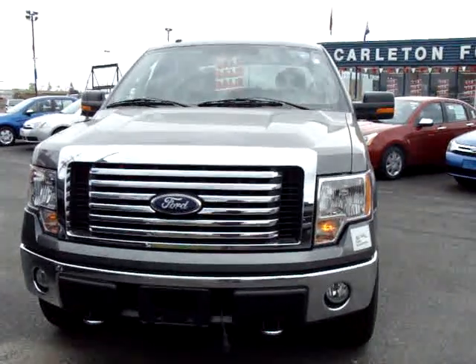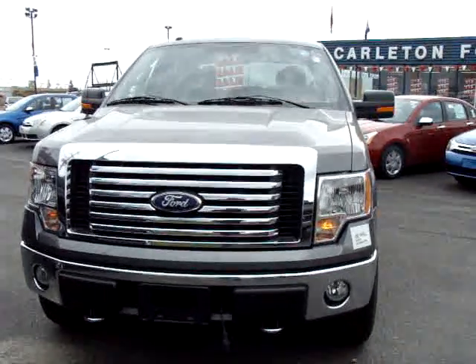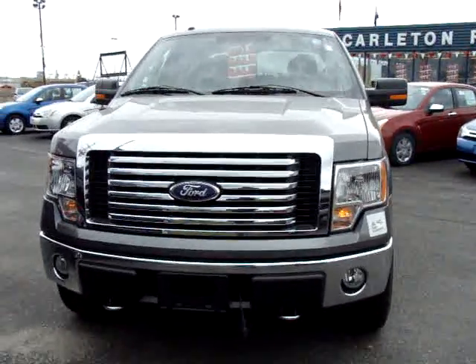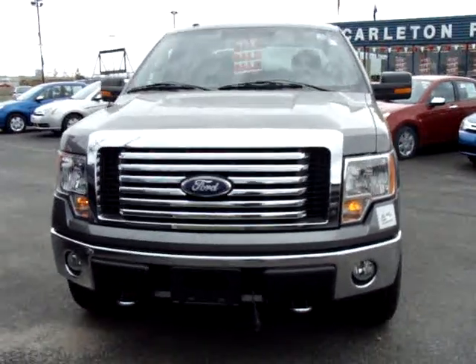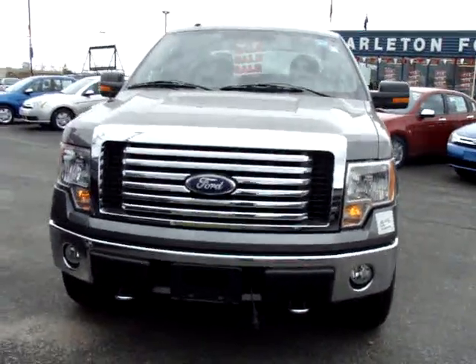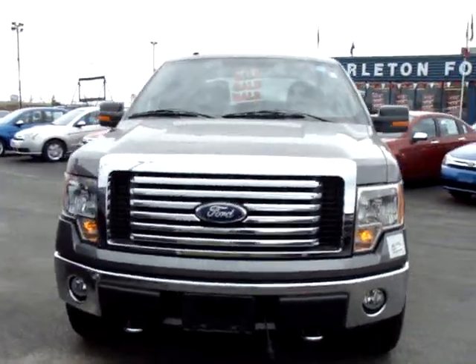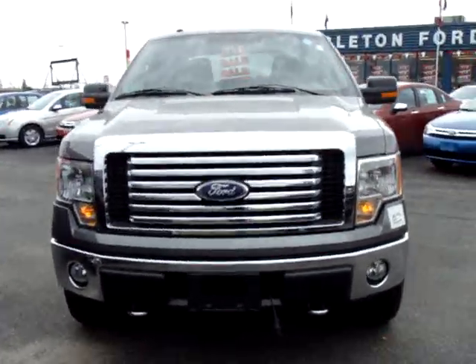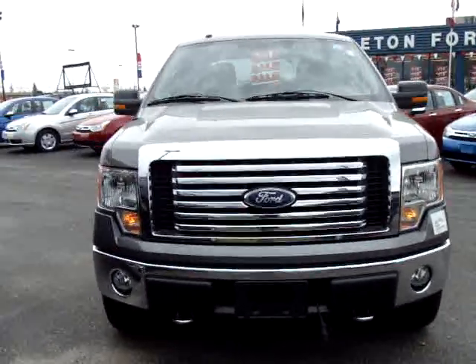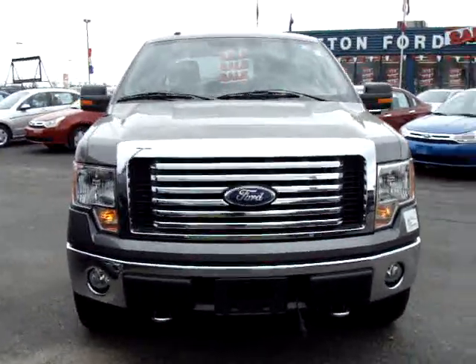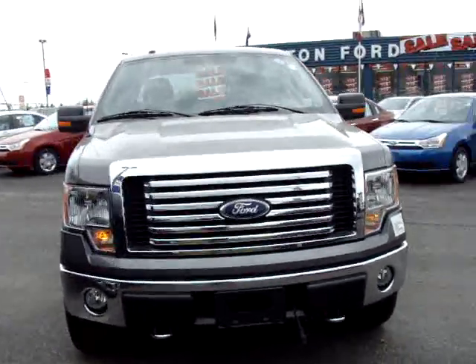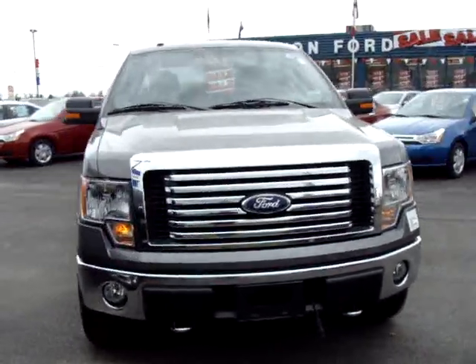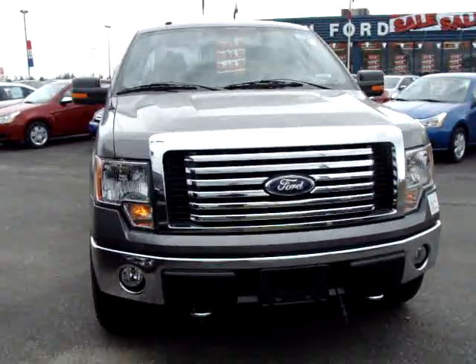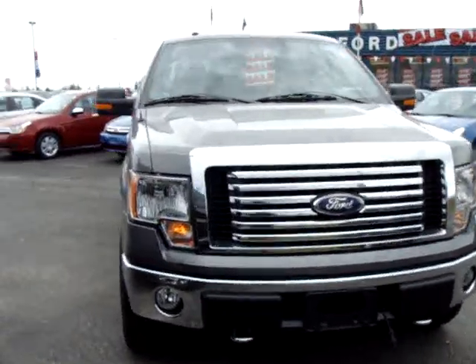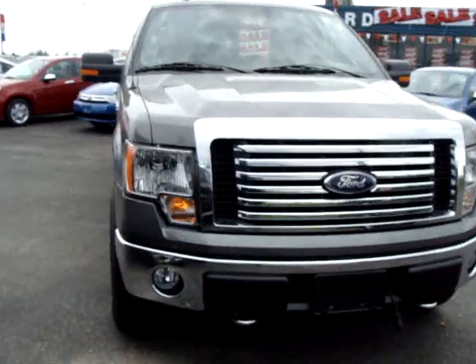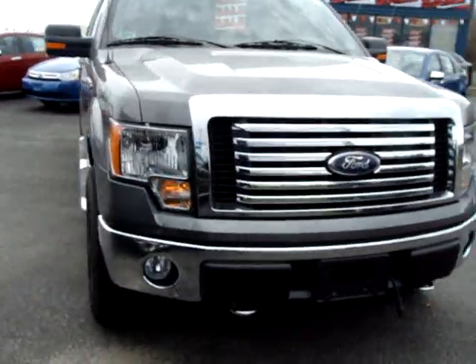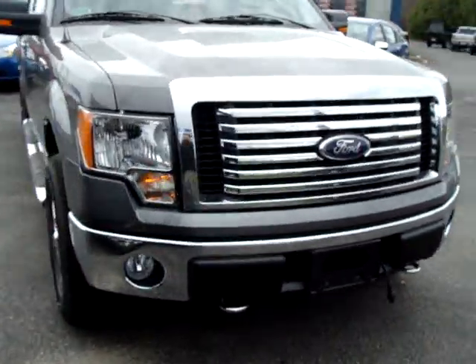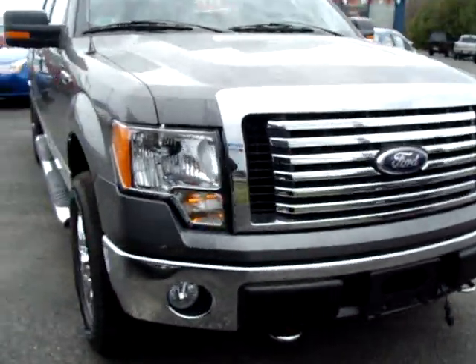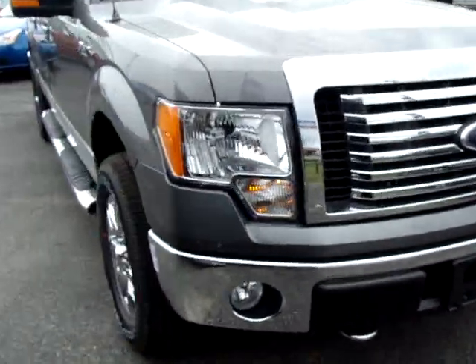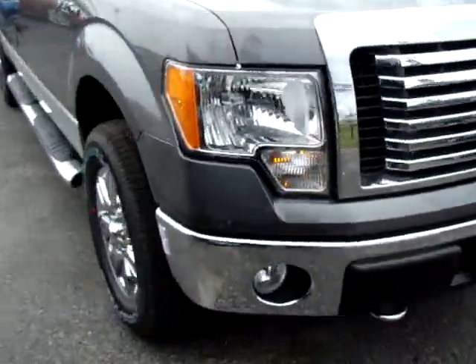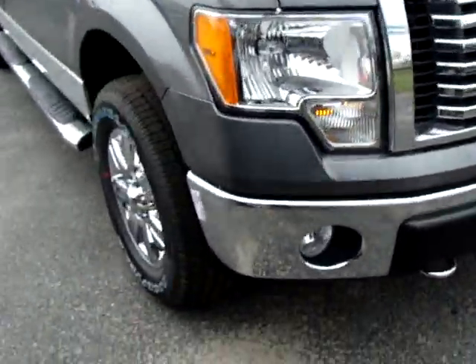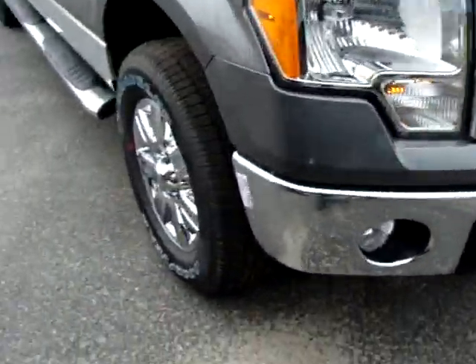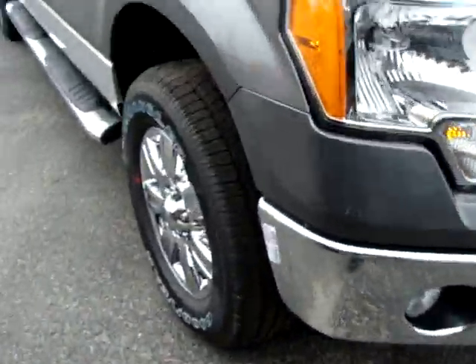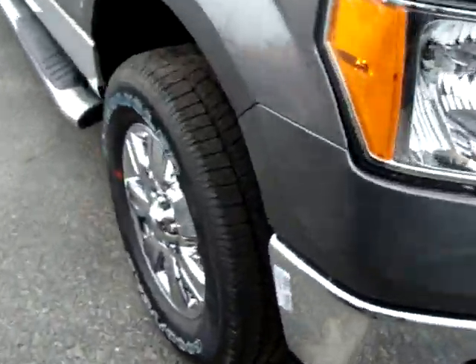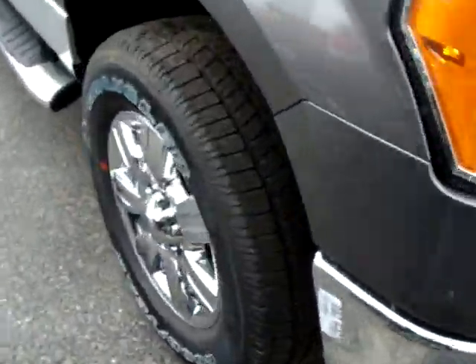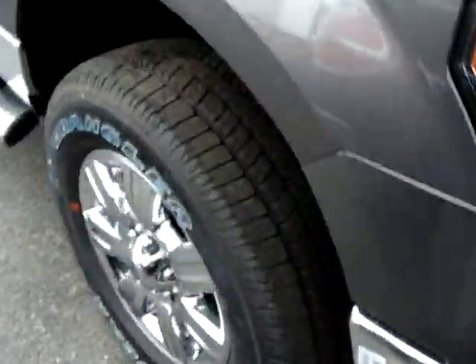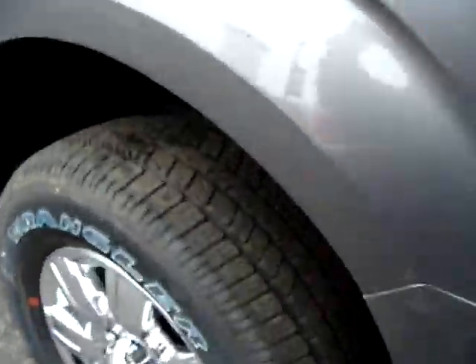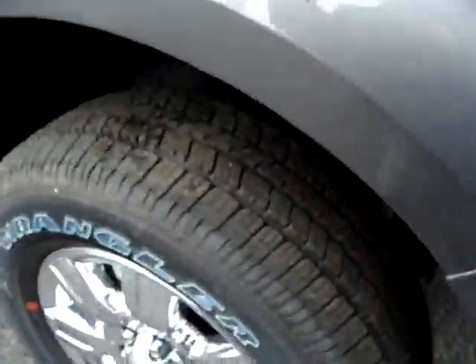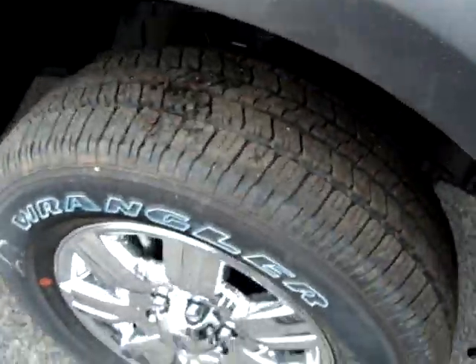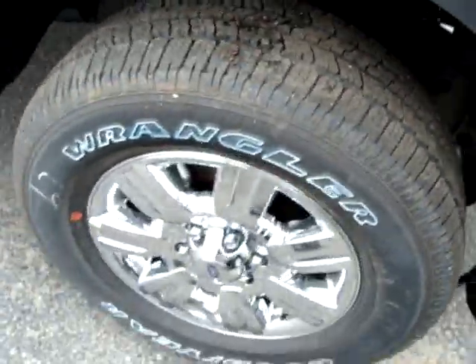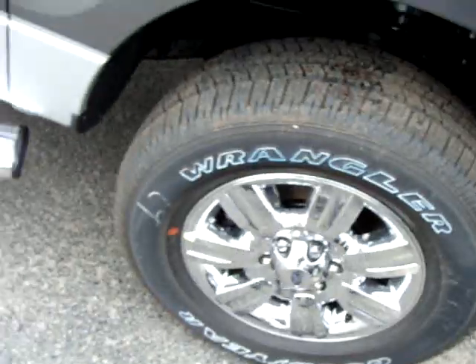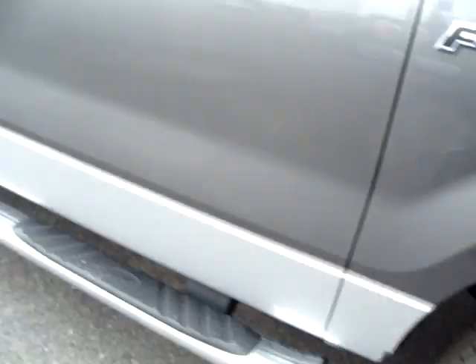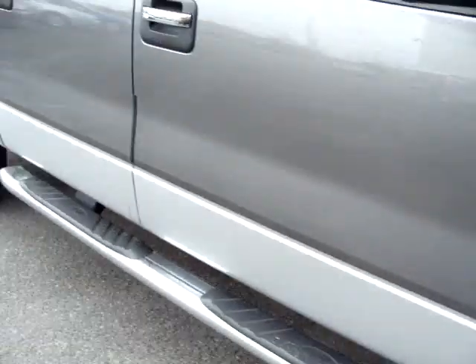Hi, this is Chris at Carleton Ford, going to do a quick walk around on this 2010 Ford F-150 XLT XTR 4x4.